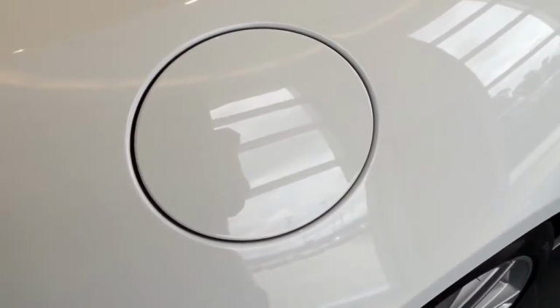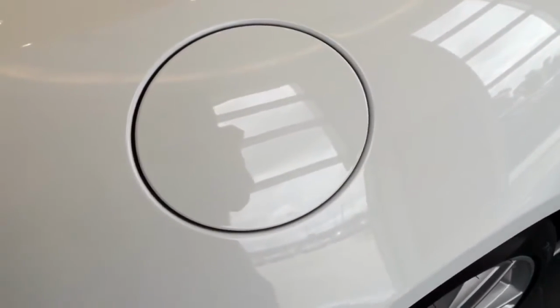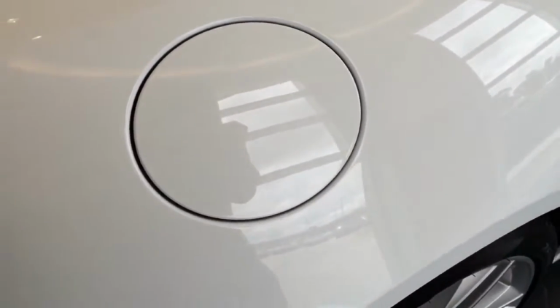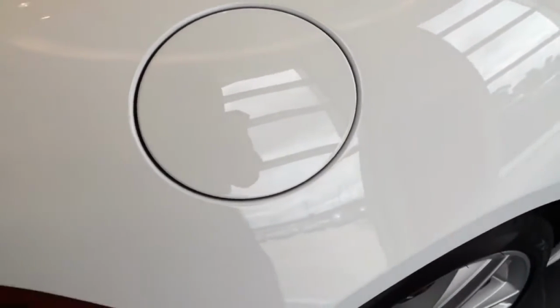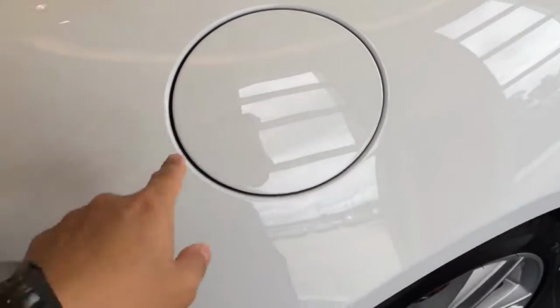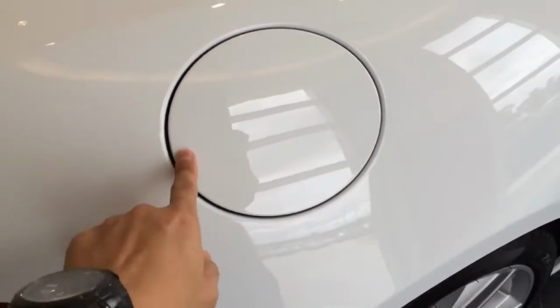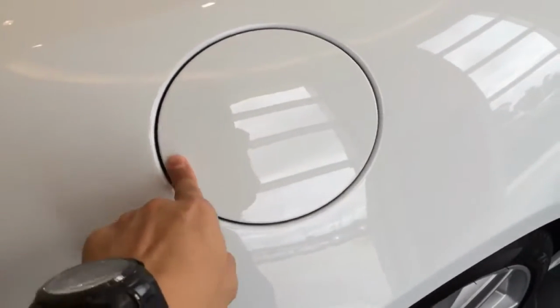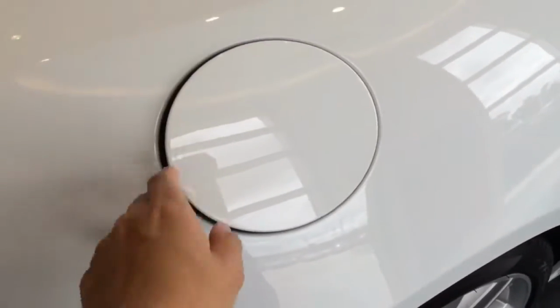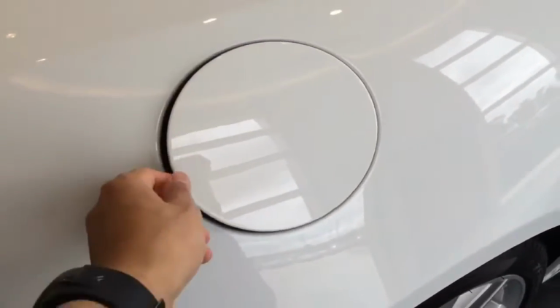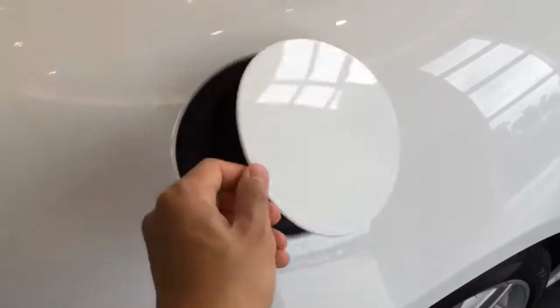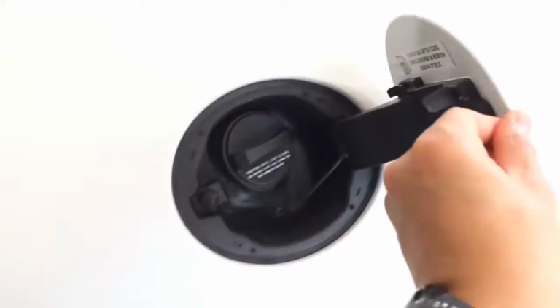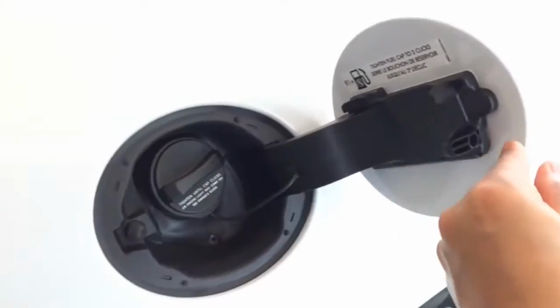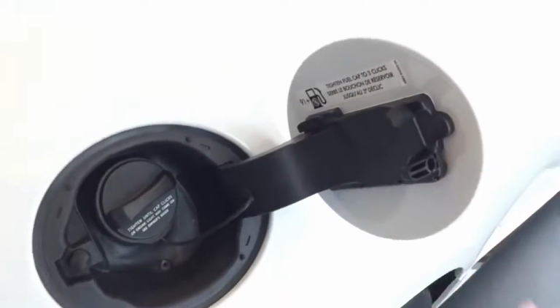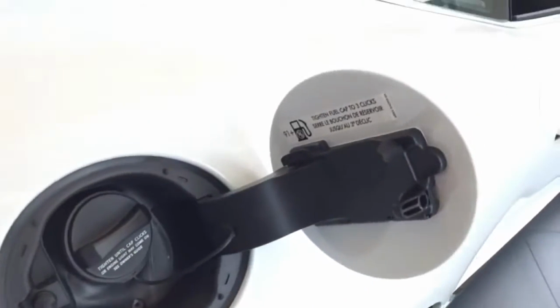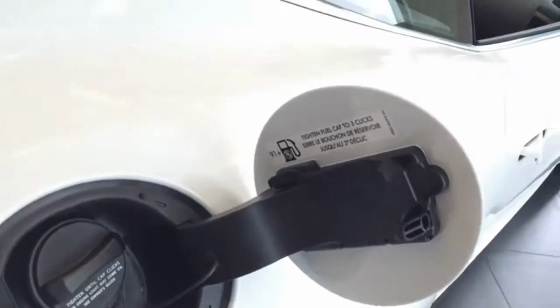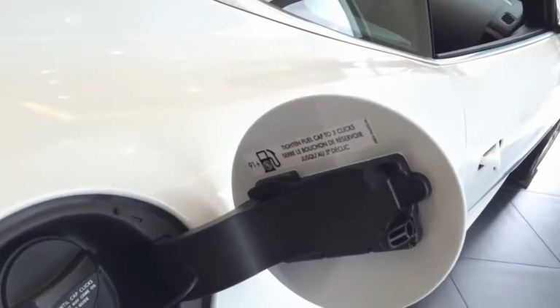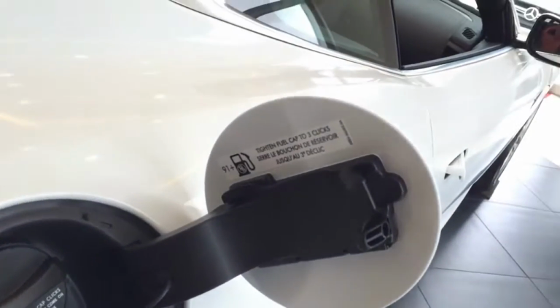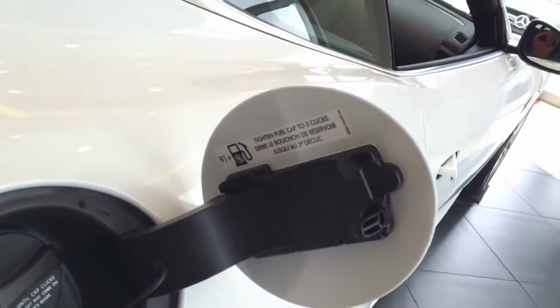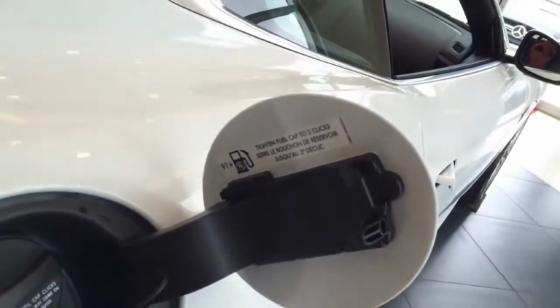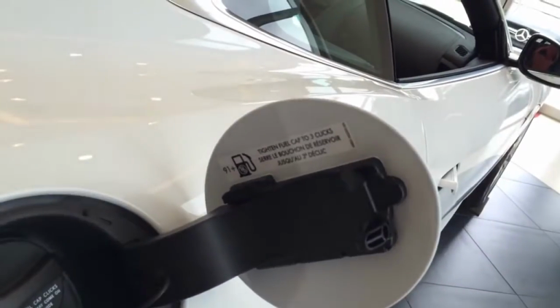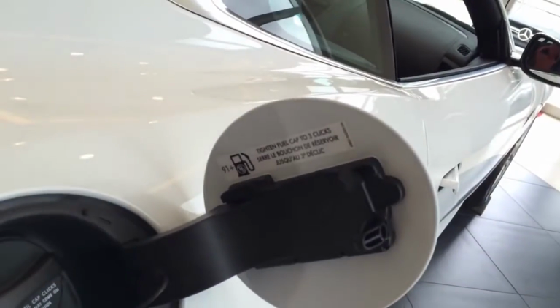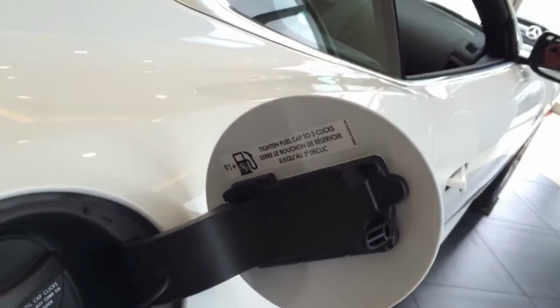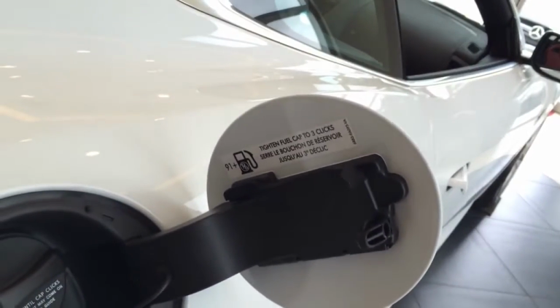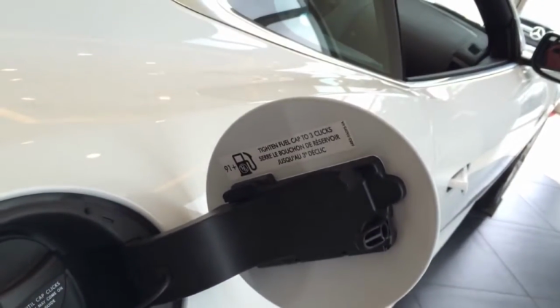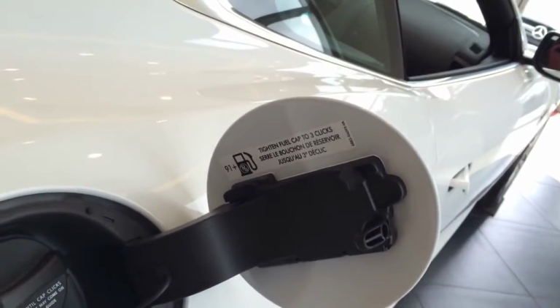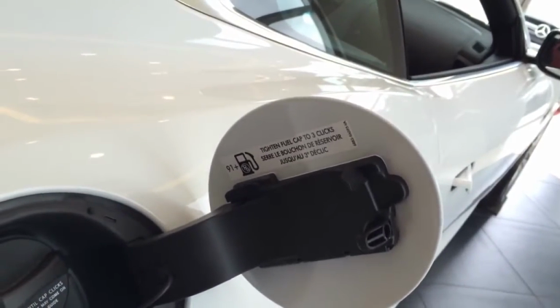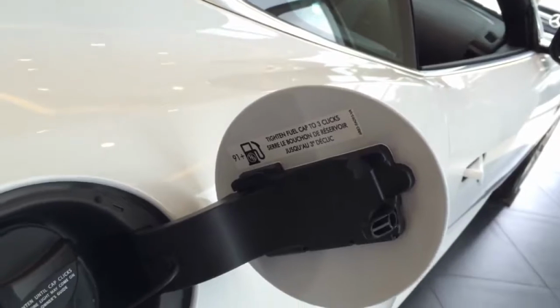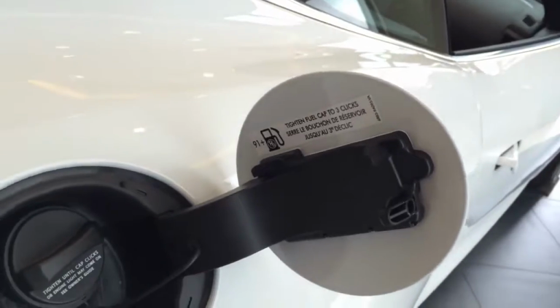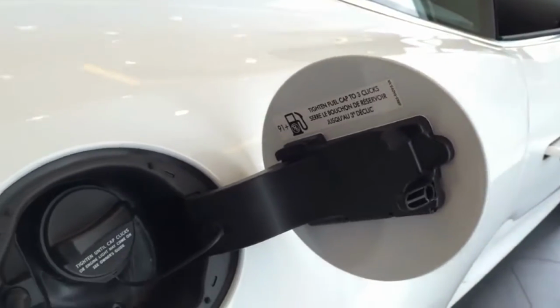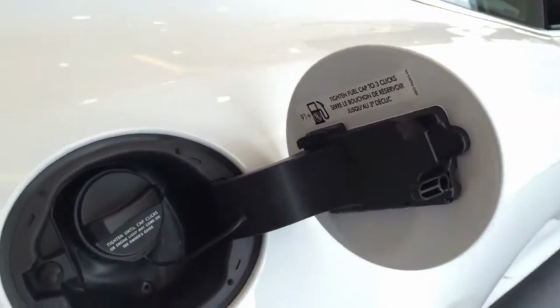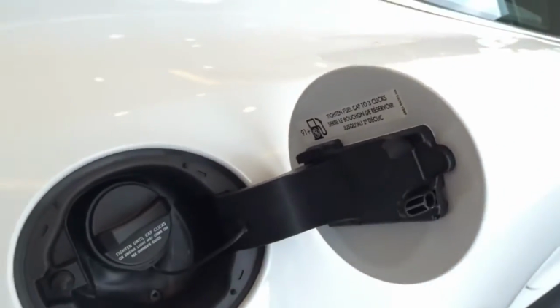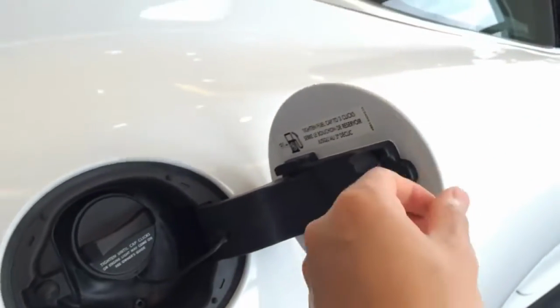The gas cover is located on the passenger side — just push in to open. It requires premium unleaded fuel only.